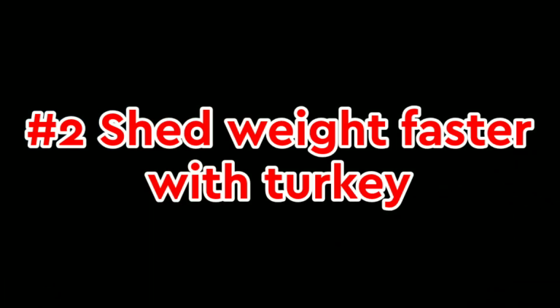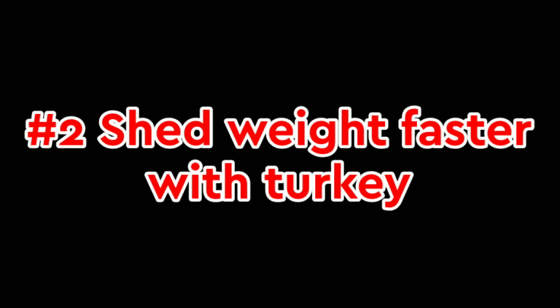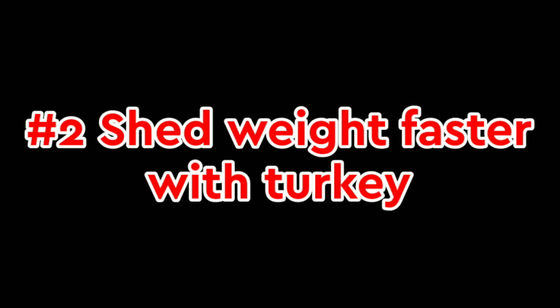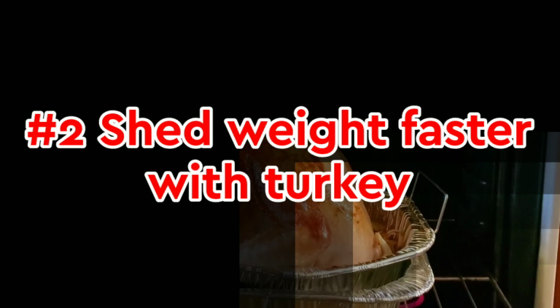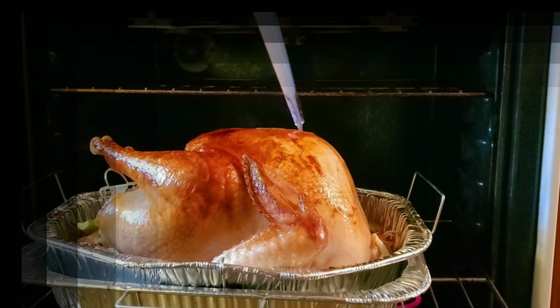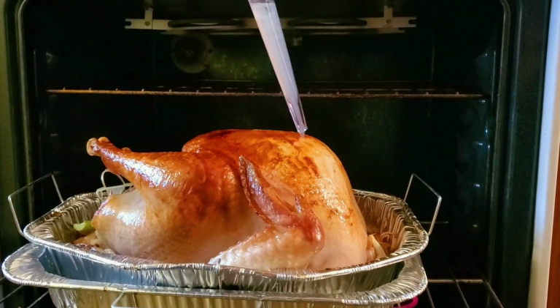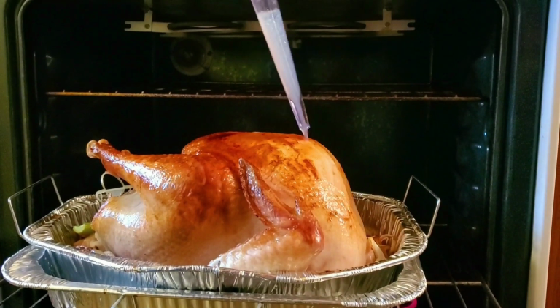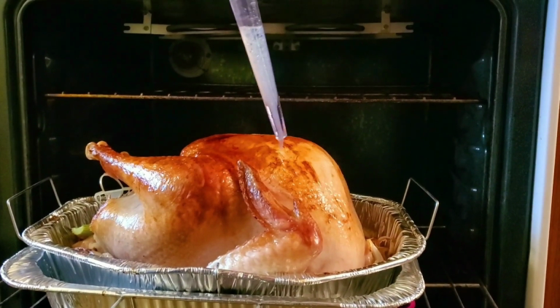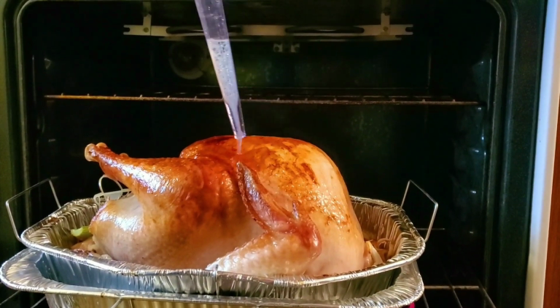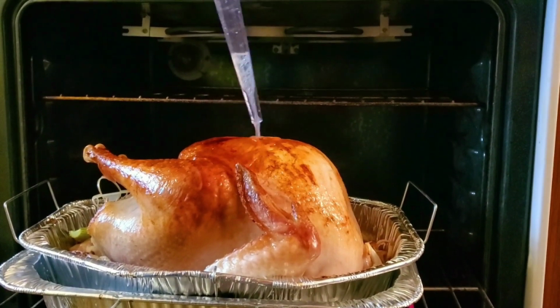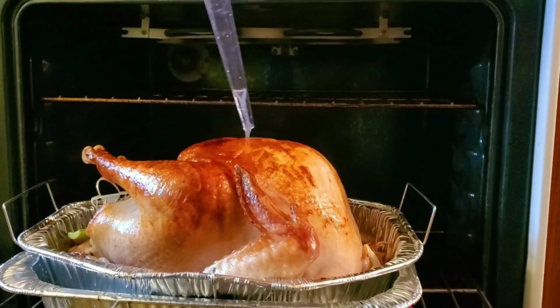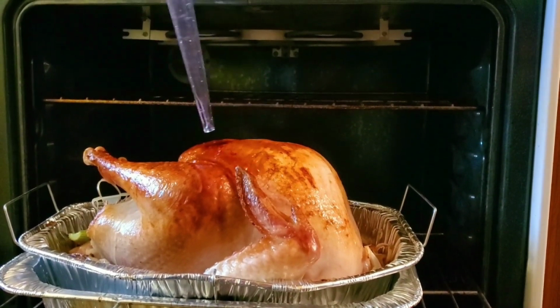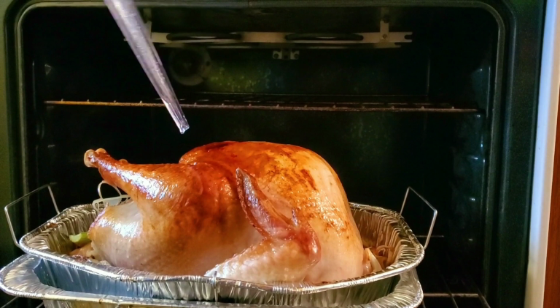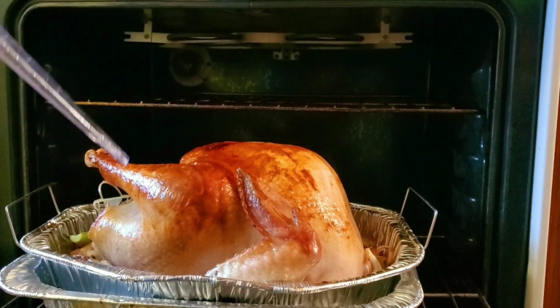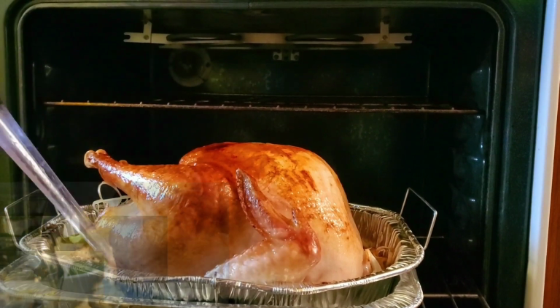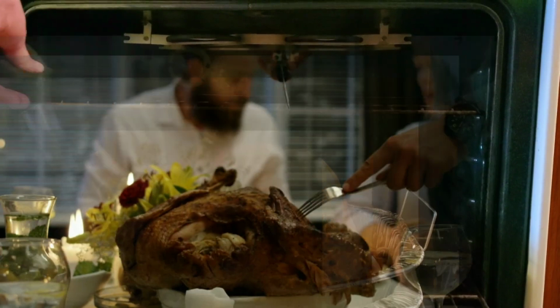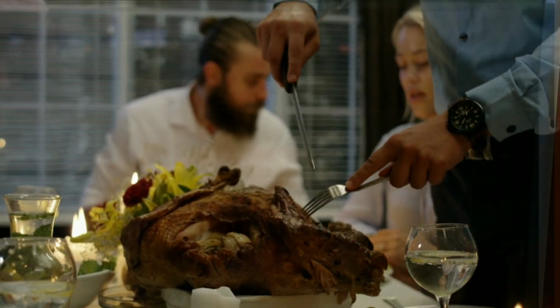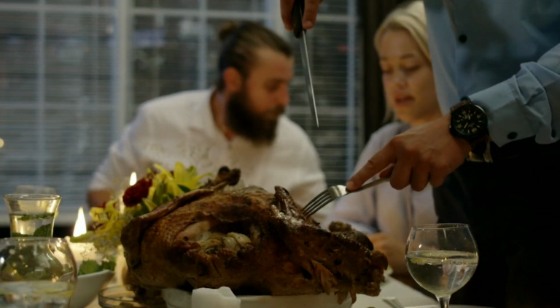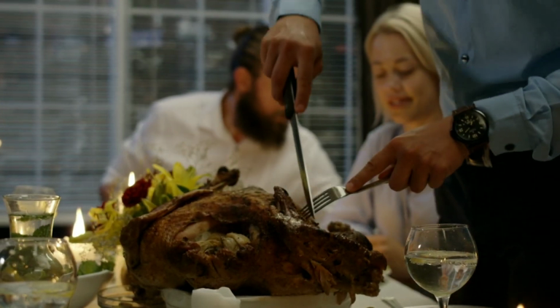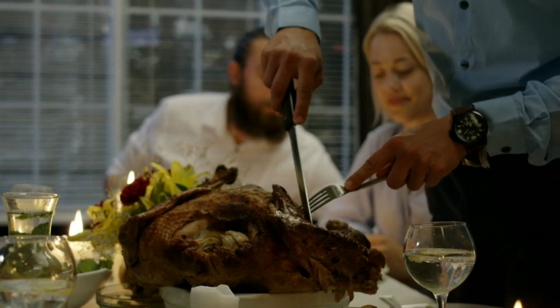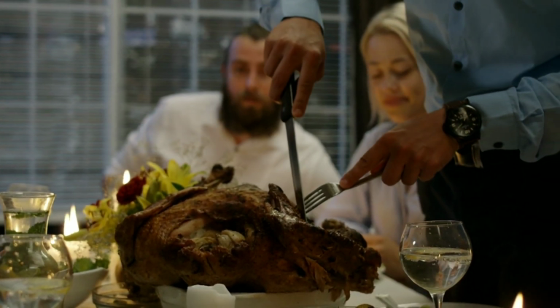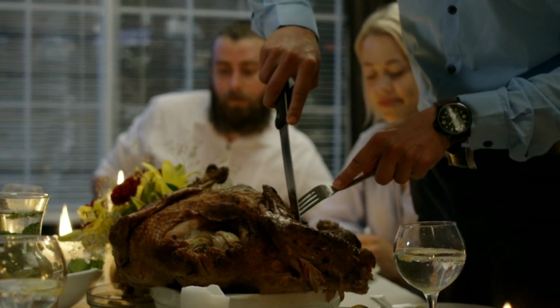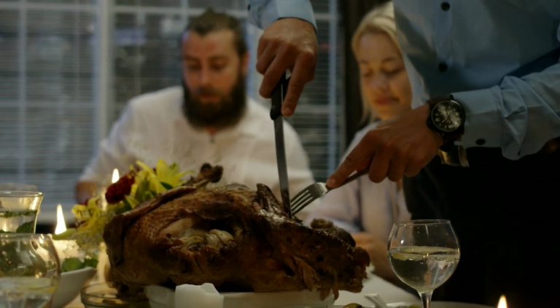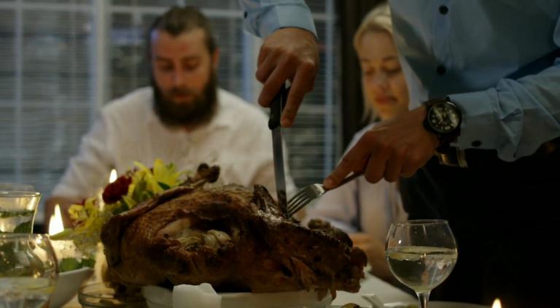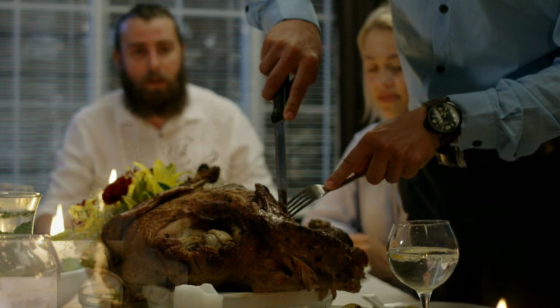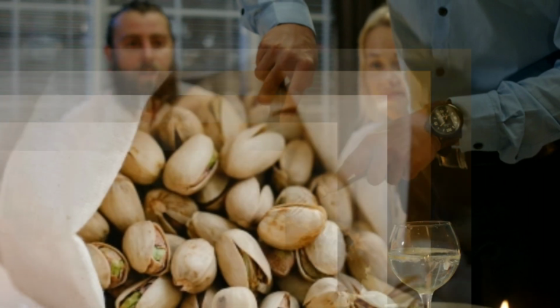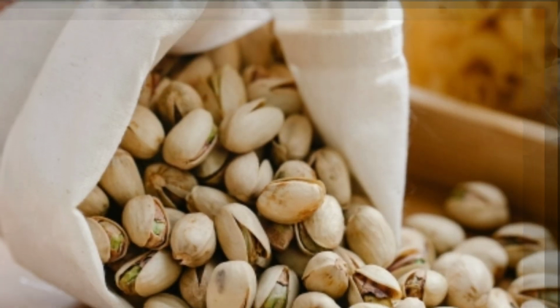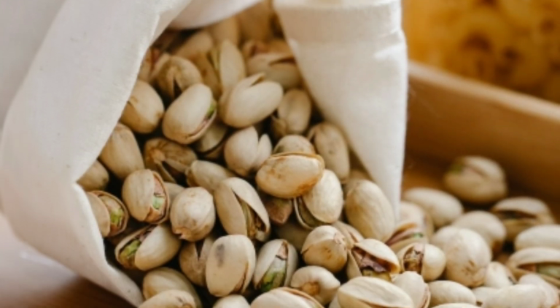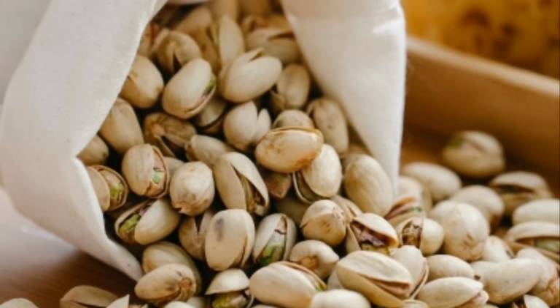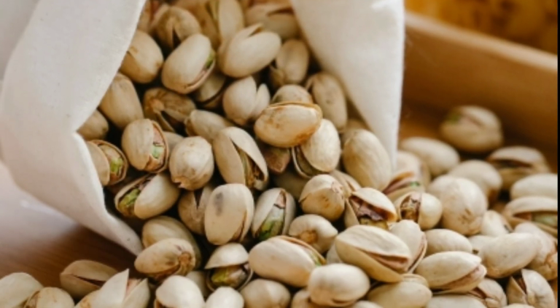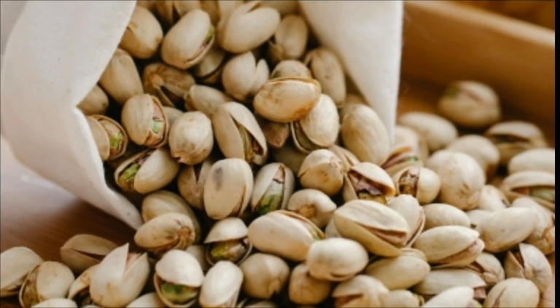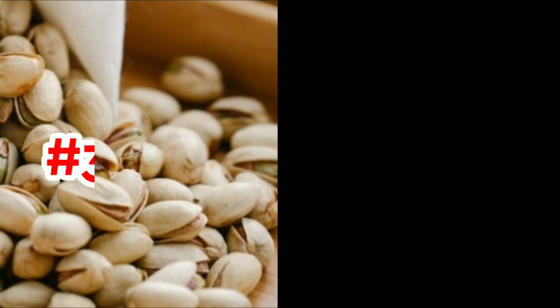2. Shed weight faster with turkey breast. Turkey breast is a top source of L-arginine, an amino acid that activates this kind of fat. British research shows eating 4 ounces daily could help you effortlessly shed 5 pounds in 2 months. Peanuts are also rich in L-arginine.